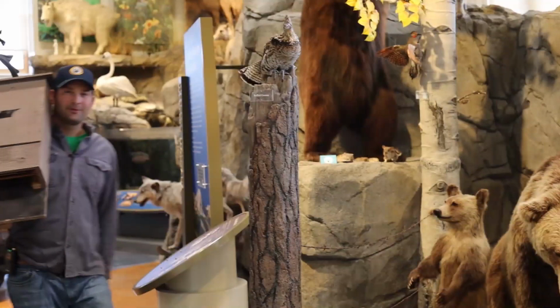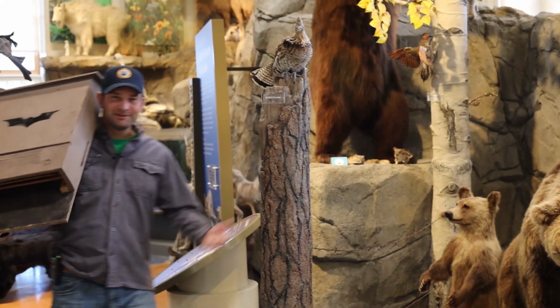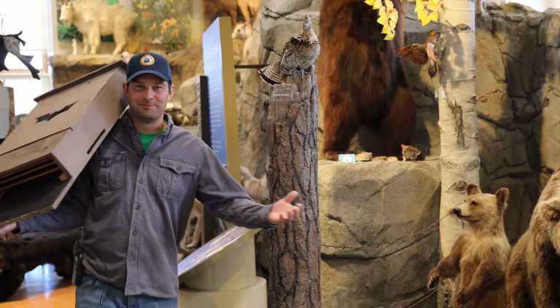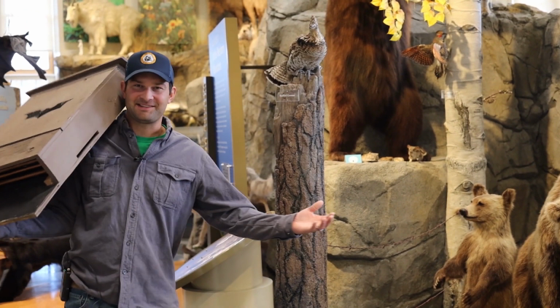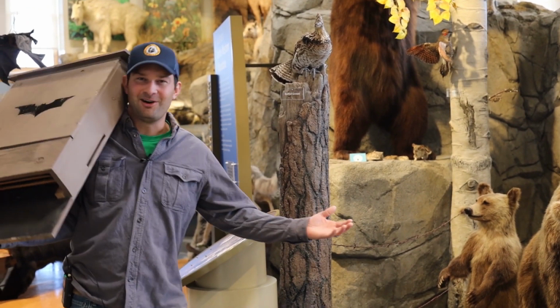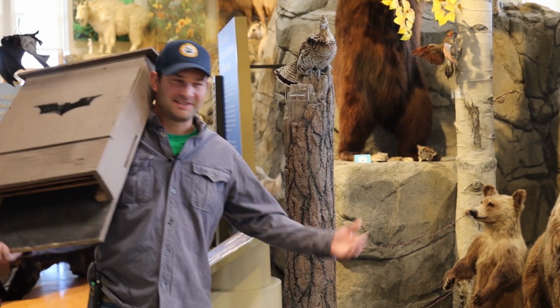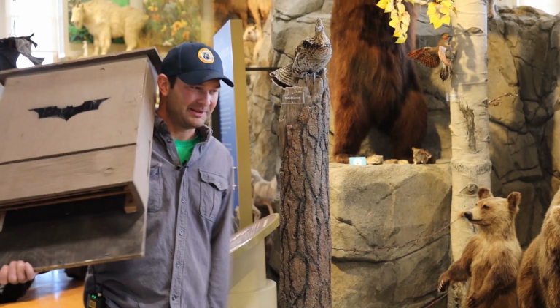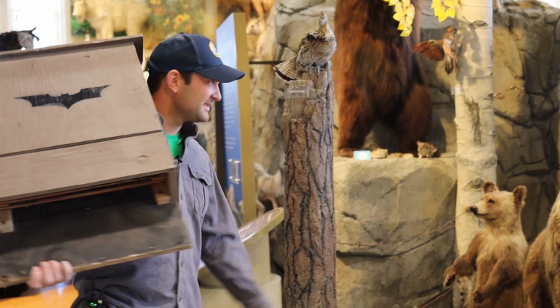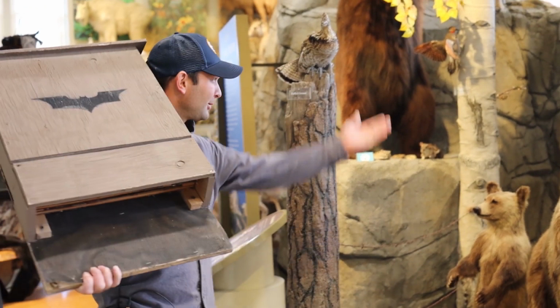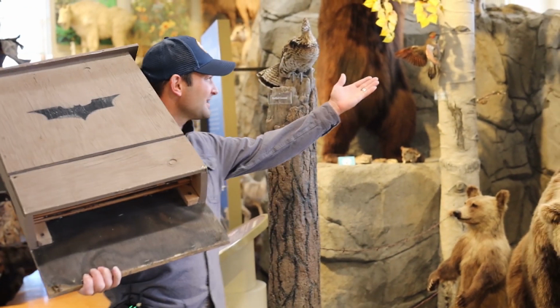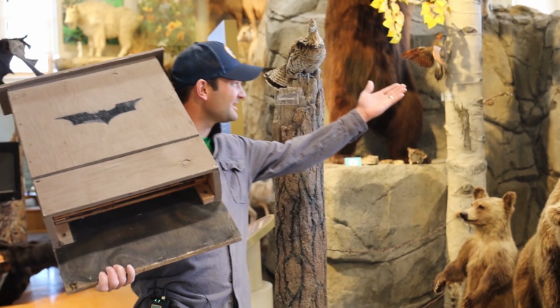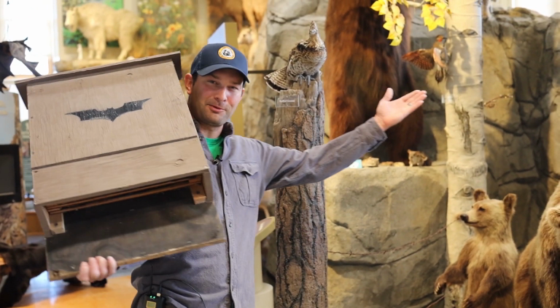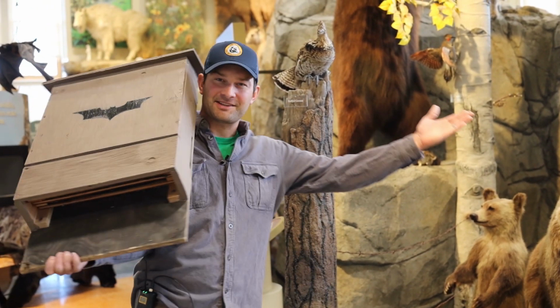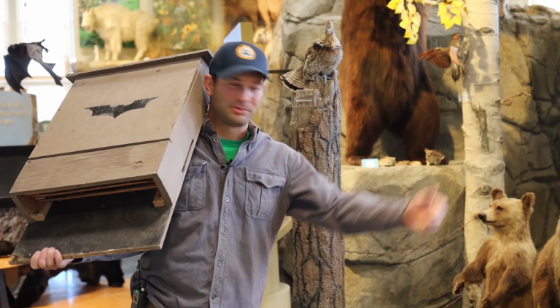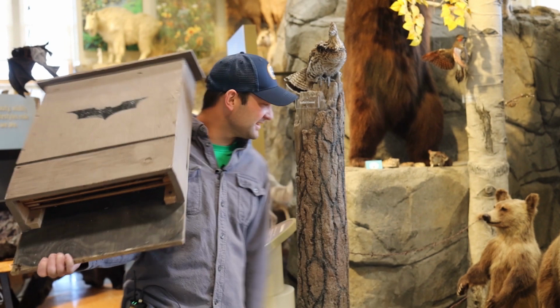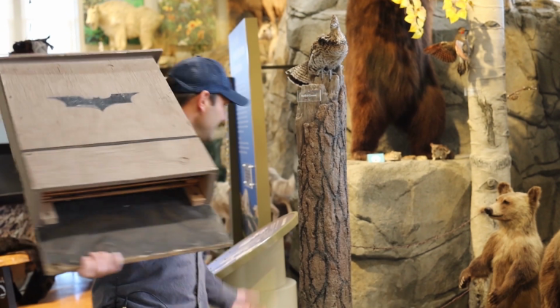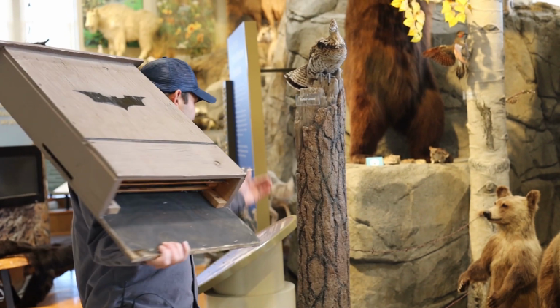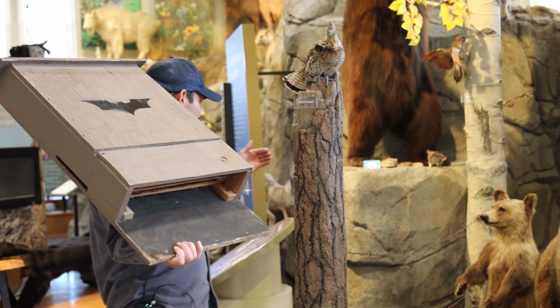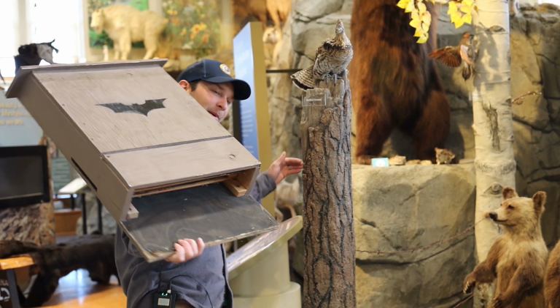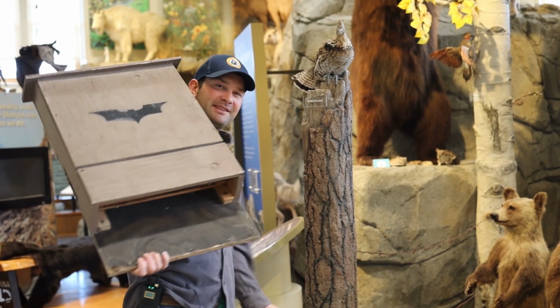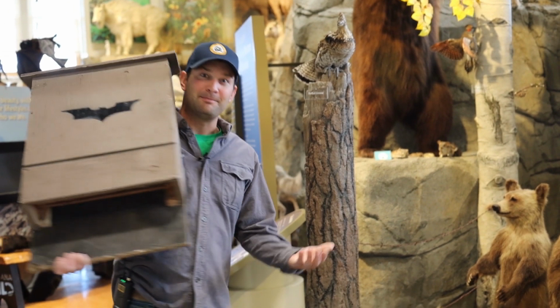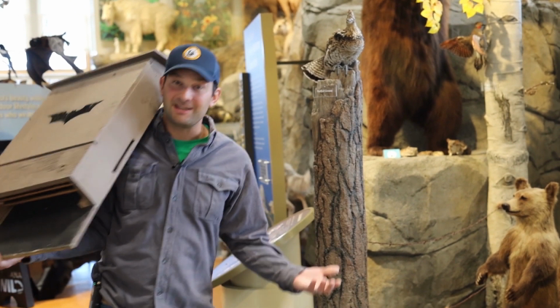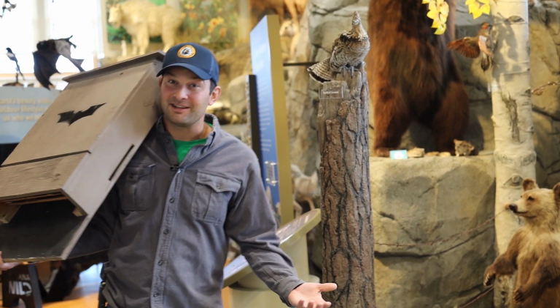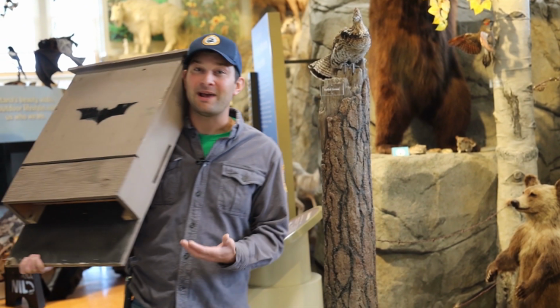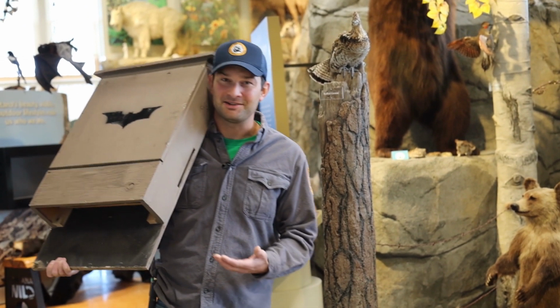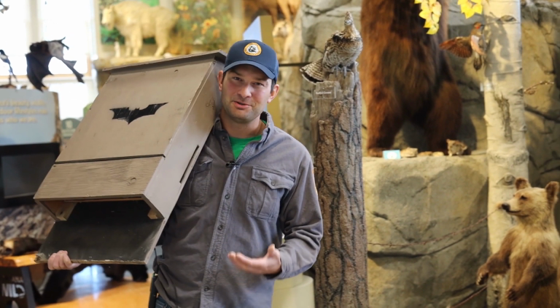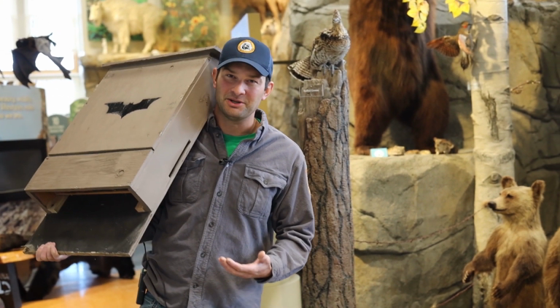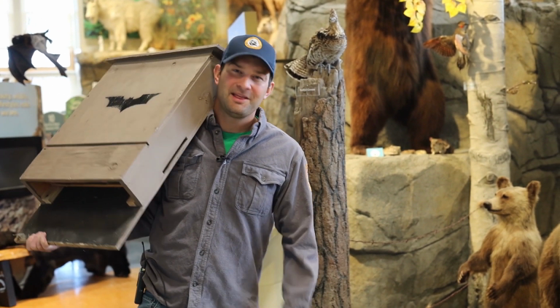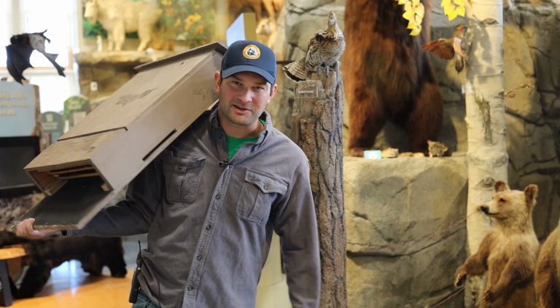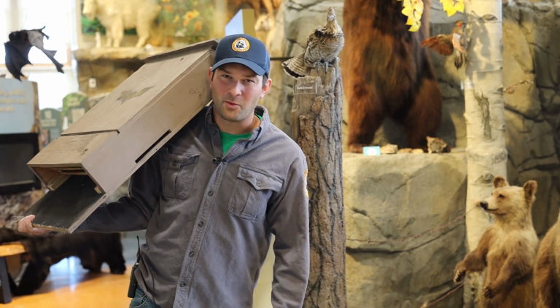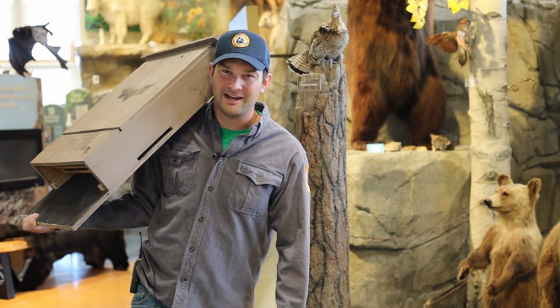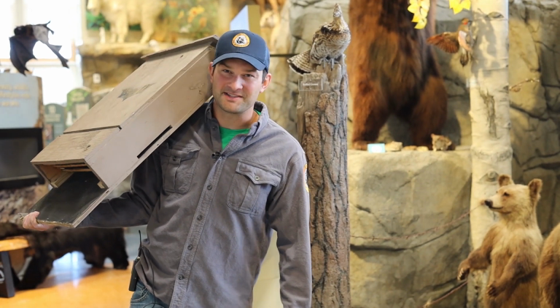Who knew bats lived in all these different places — from cracks and crevices in rocks, to bridges, inside tree bark, to maybe even a bat house that you could build. Thanks for coming to Wildlife Wednesday.